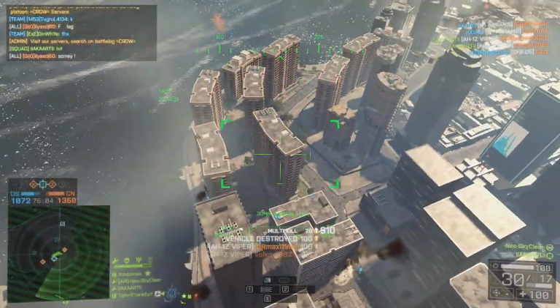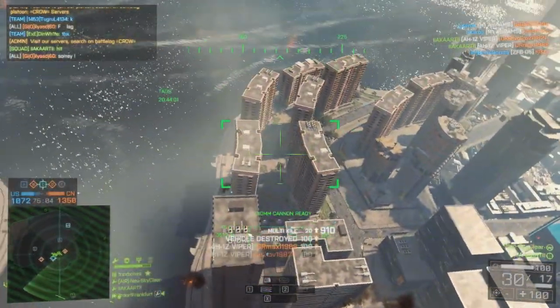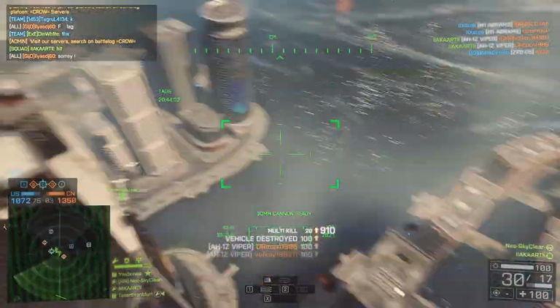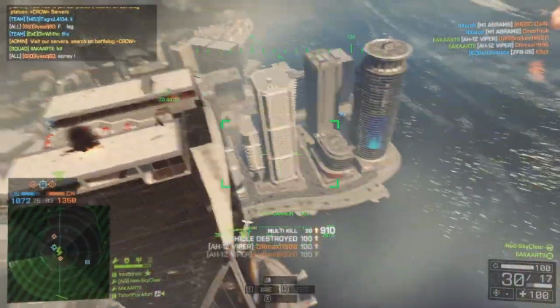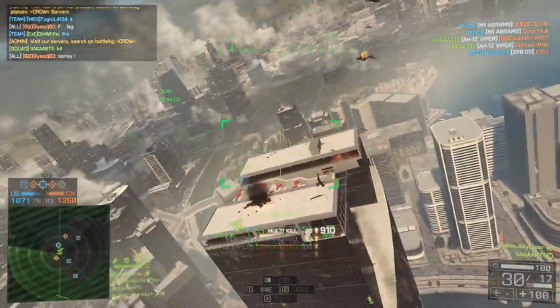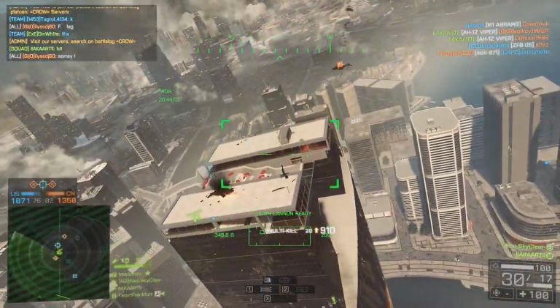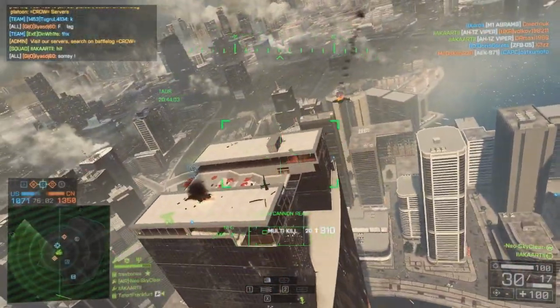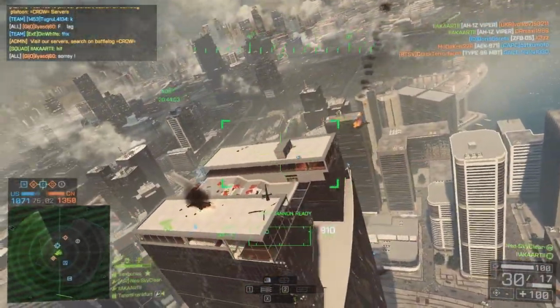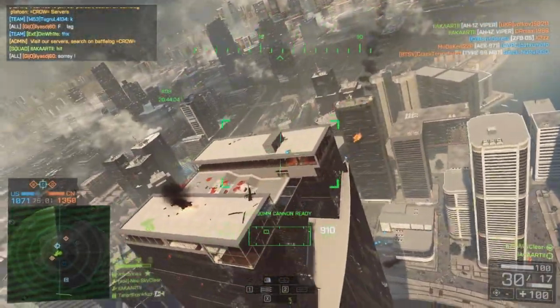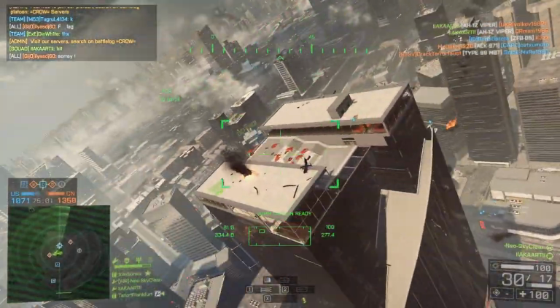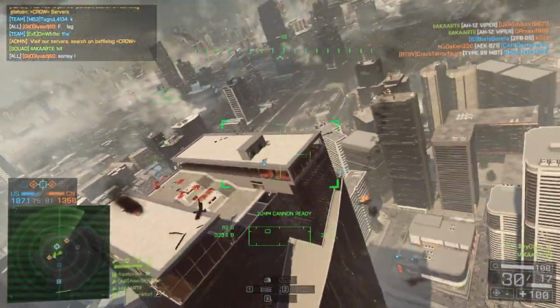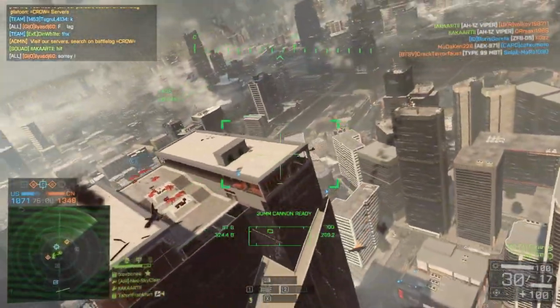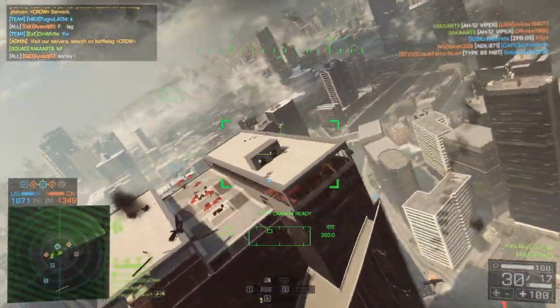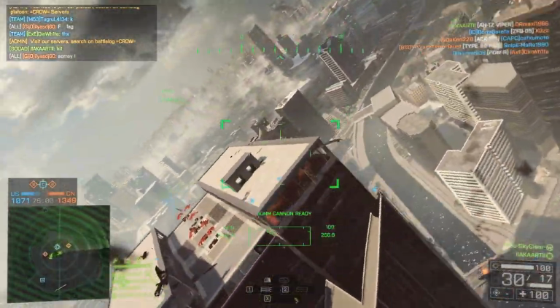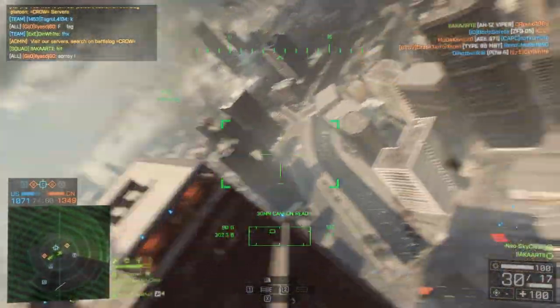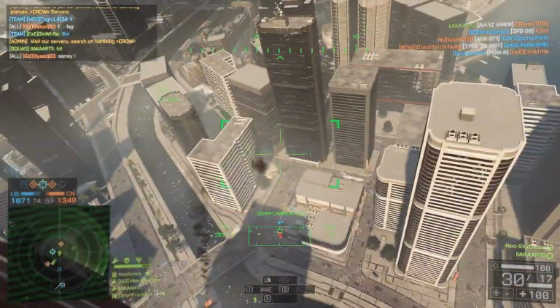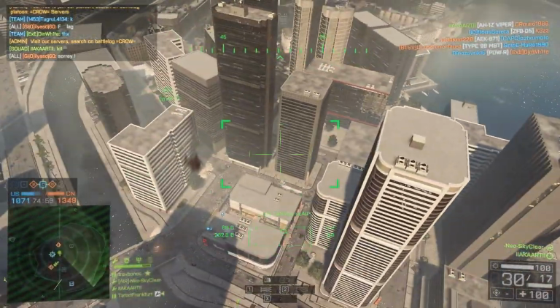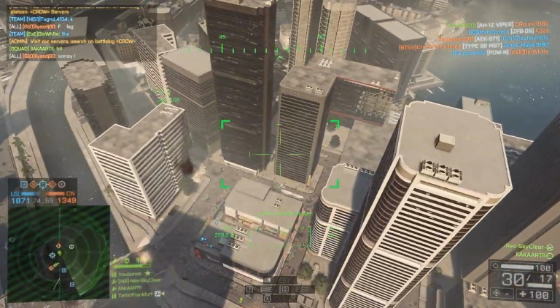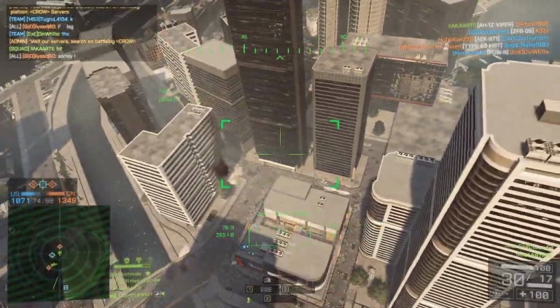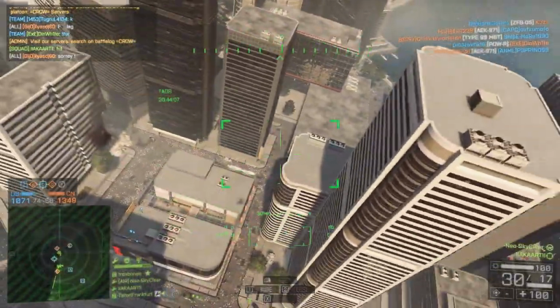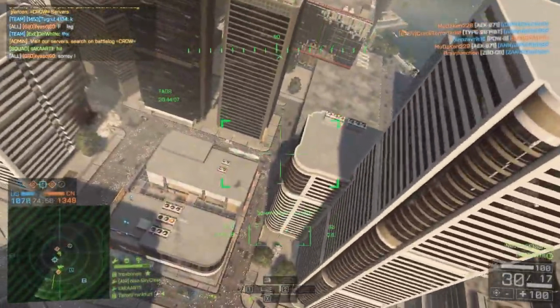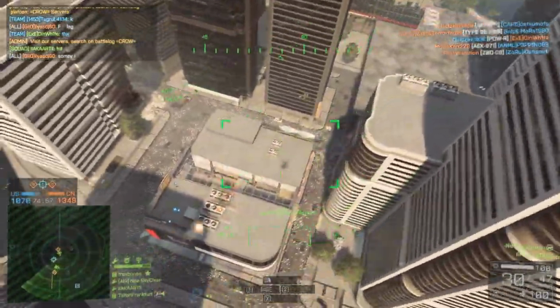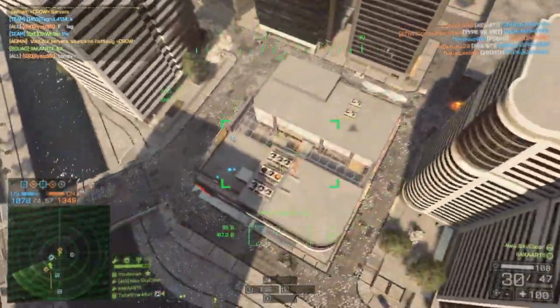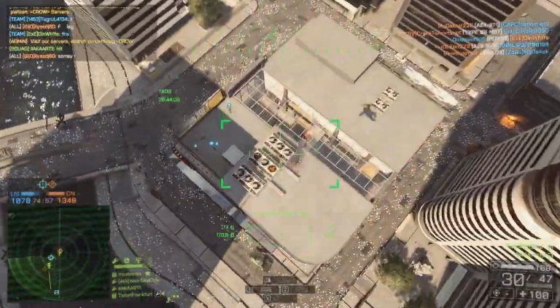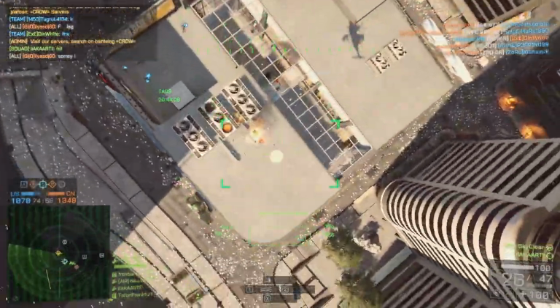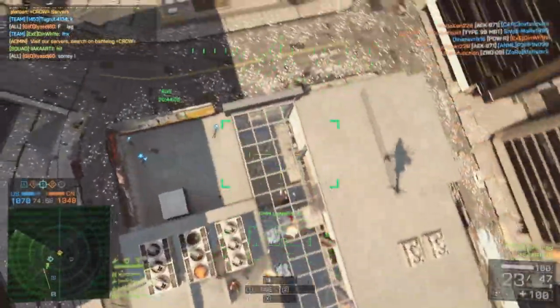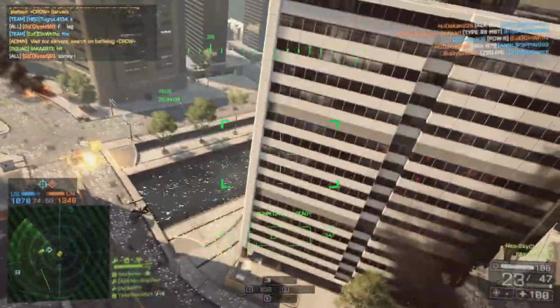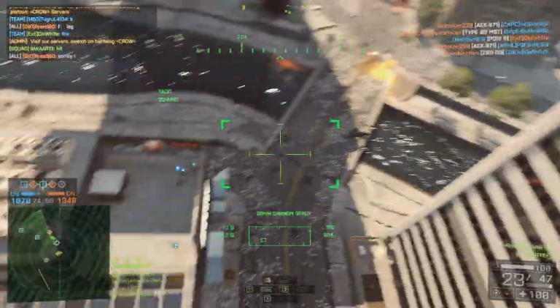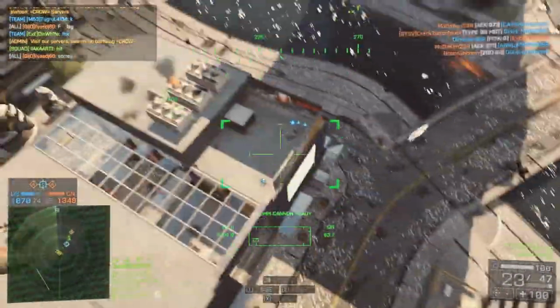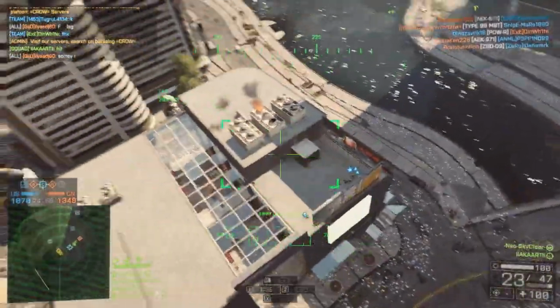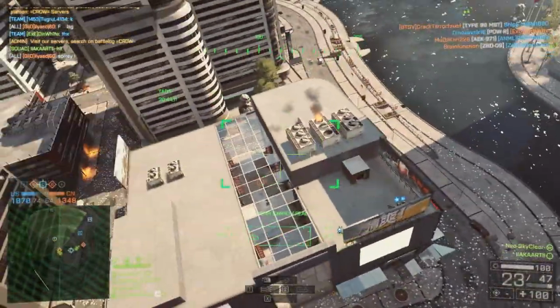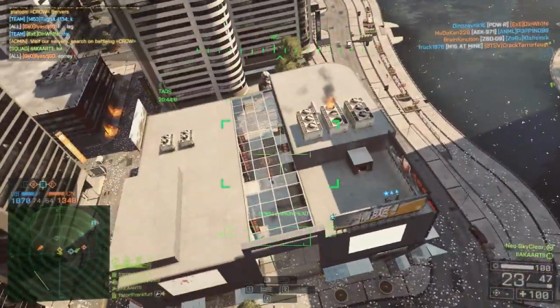If they're sideways you have a larger target to hit, and if they are face forward you can generally see whether they're going to go to the left or to the right — that's one piece of advice I would recommend if you're in the attack helicopter.